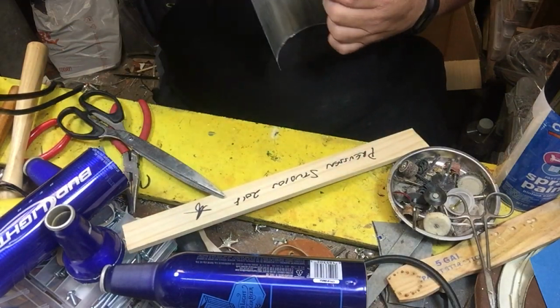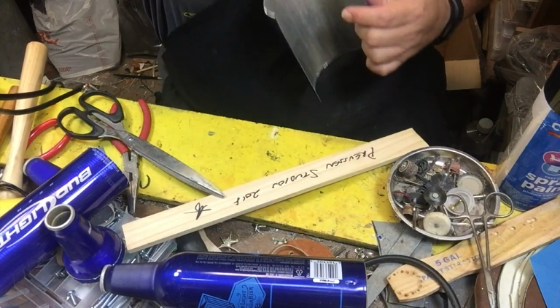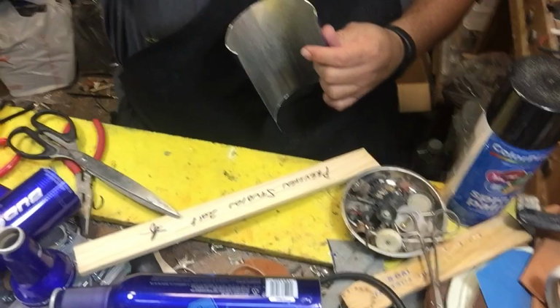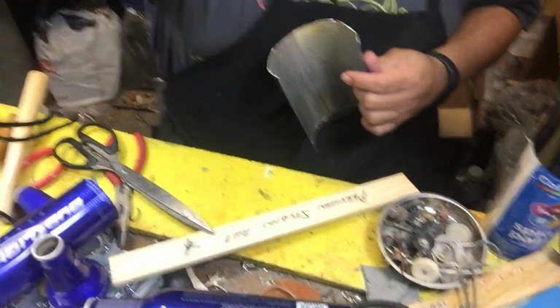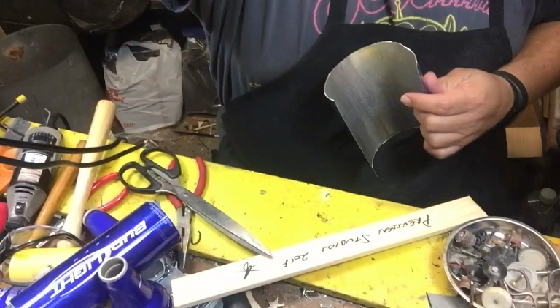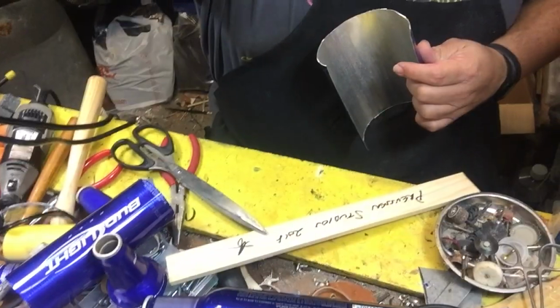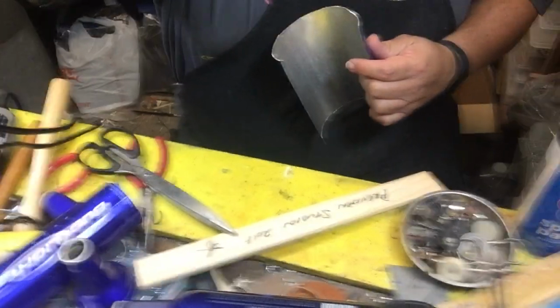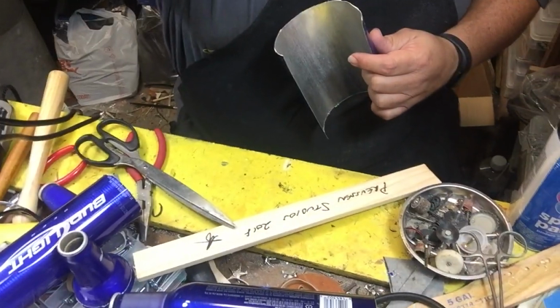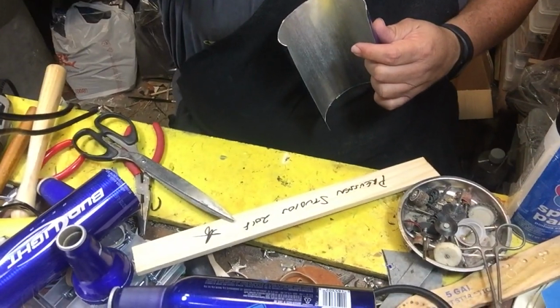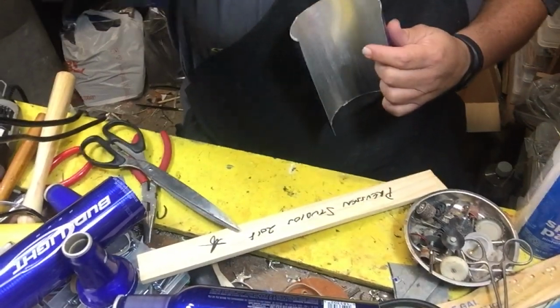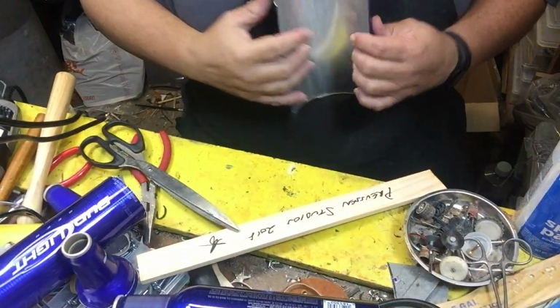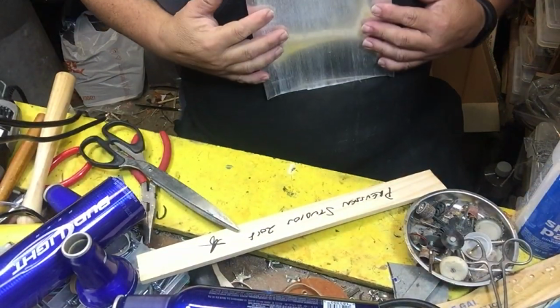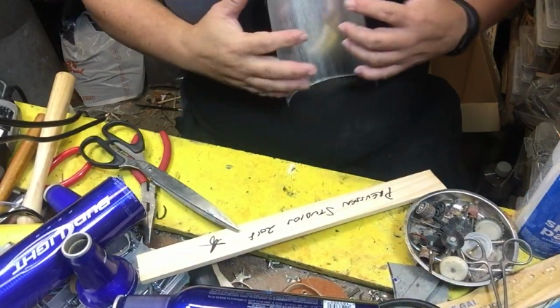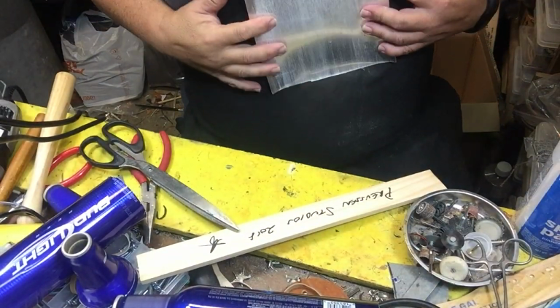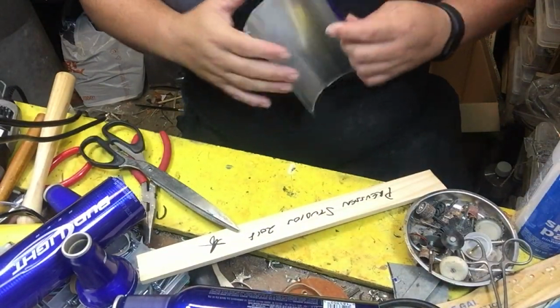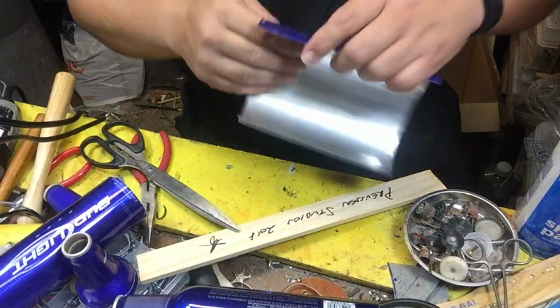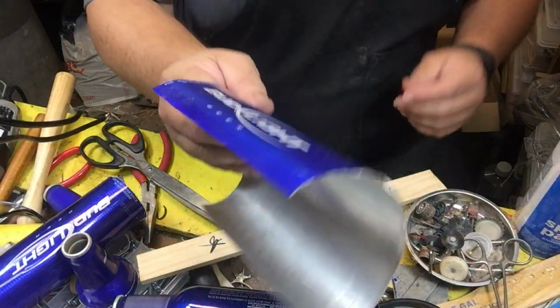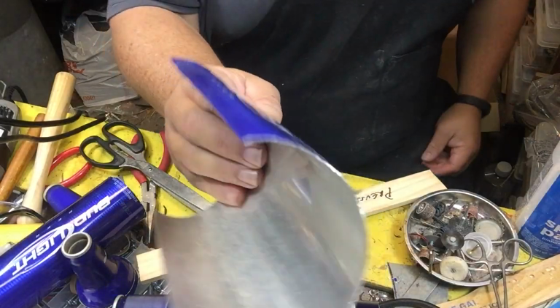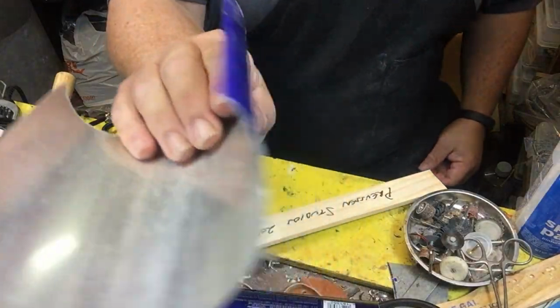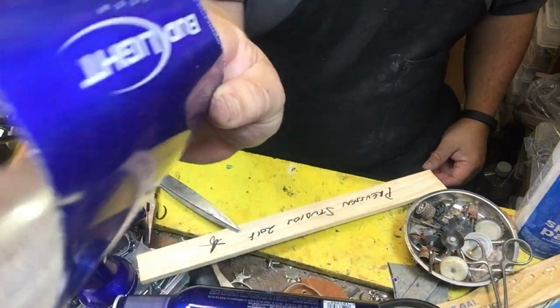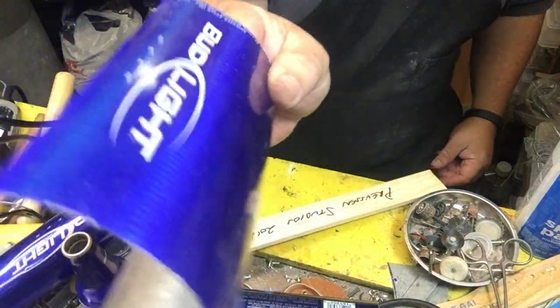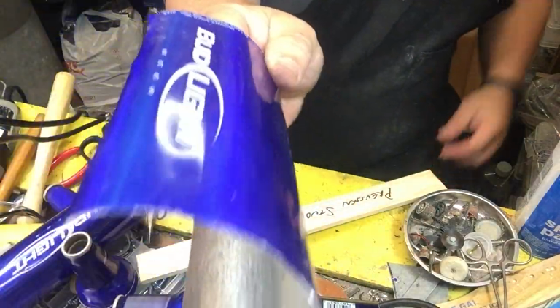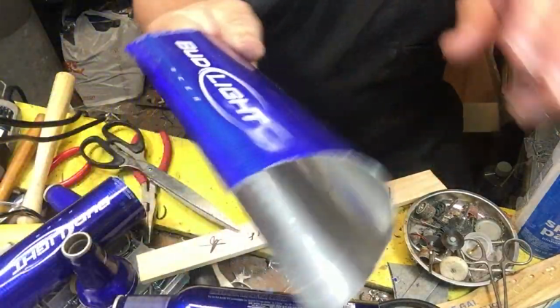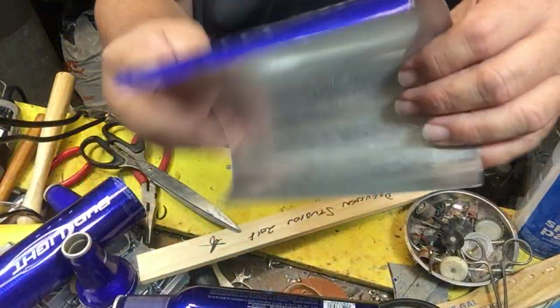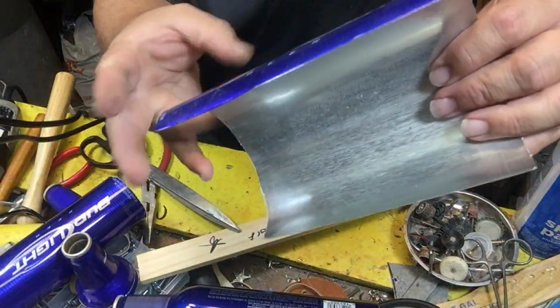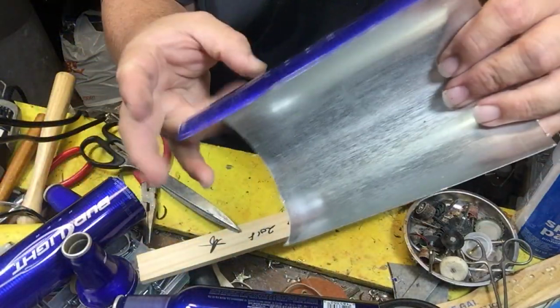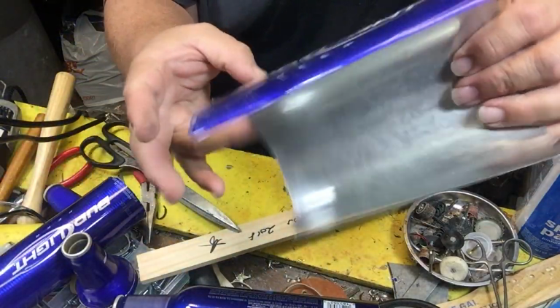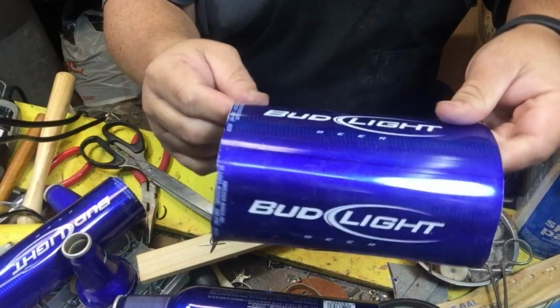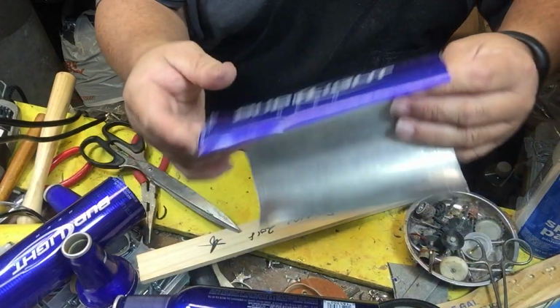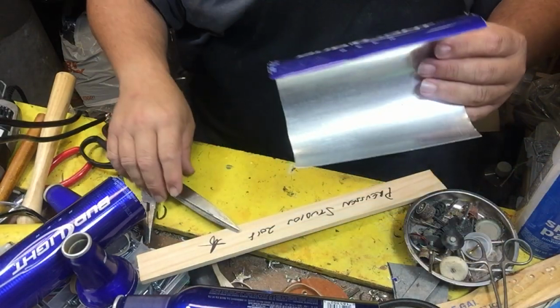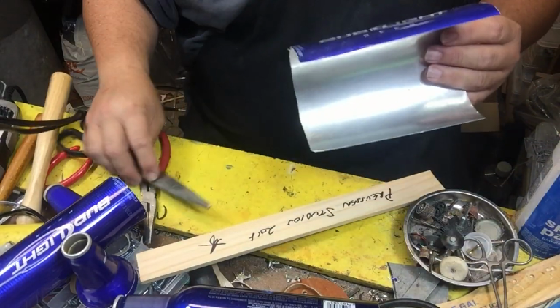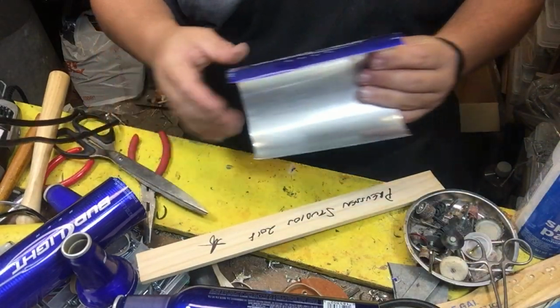All right, we're gonna open up this aluminum bottle. When we go to open it up, you've got to sit there and work it a little bit. Basically it turns into a flat sheet of aluminum — very workable, very pliable.